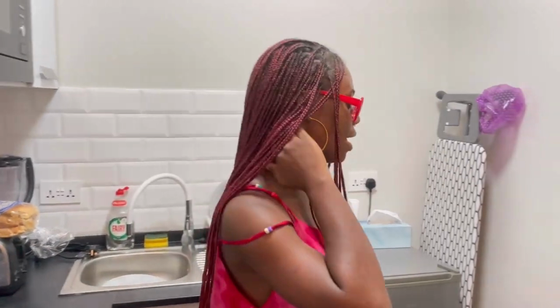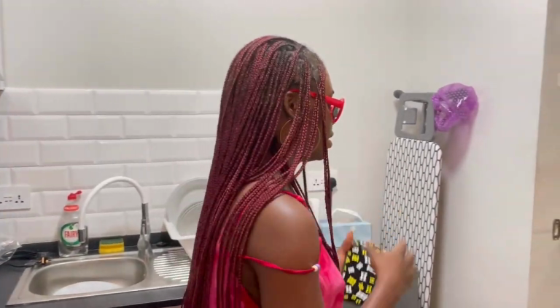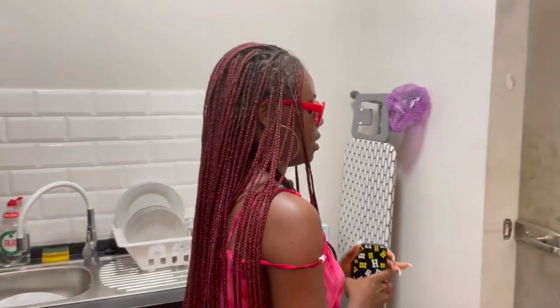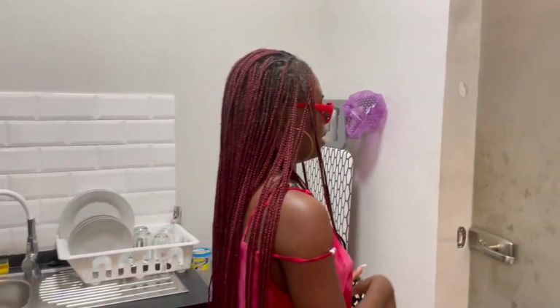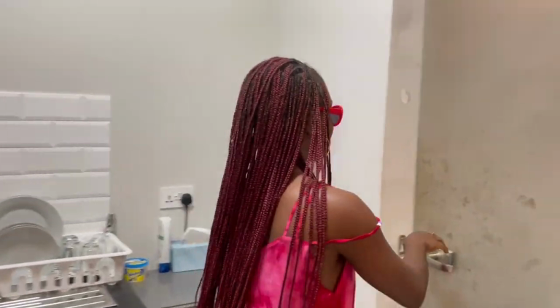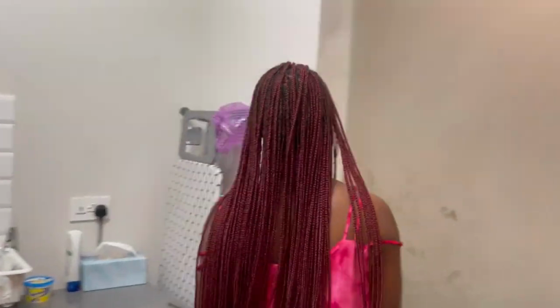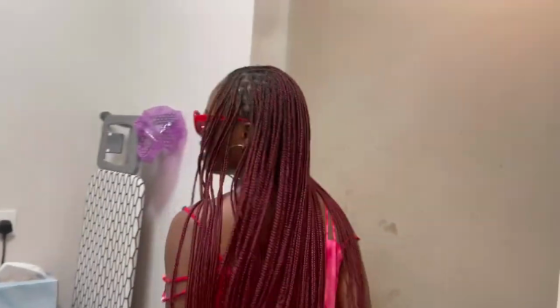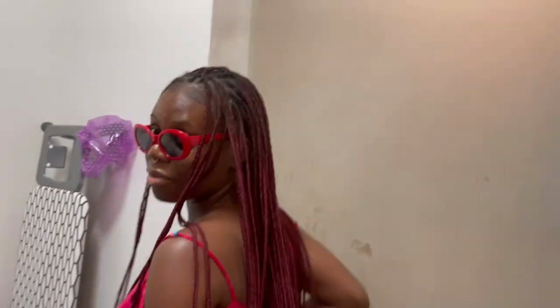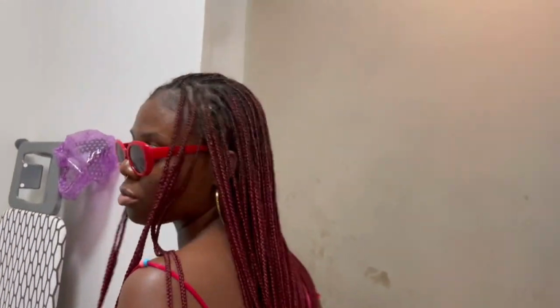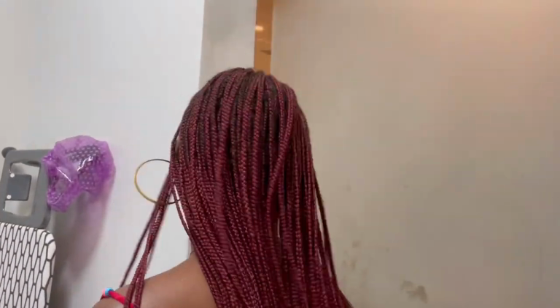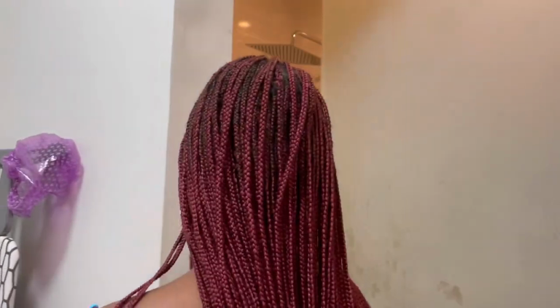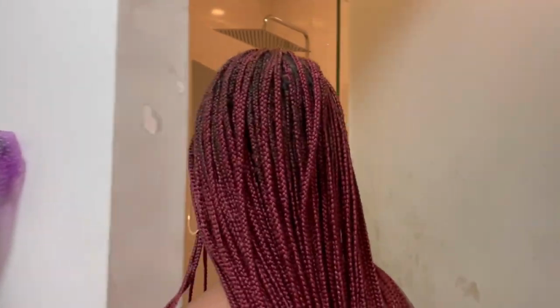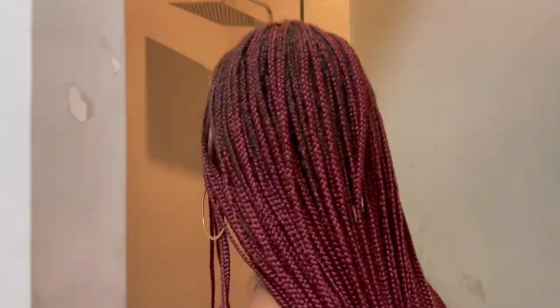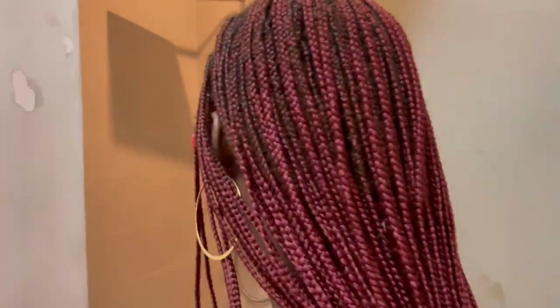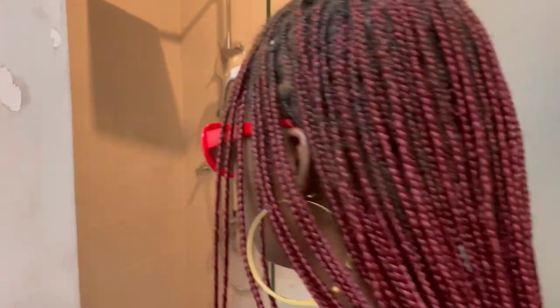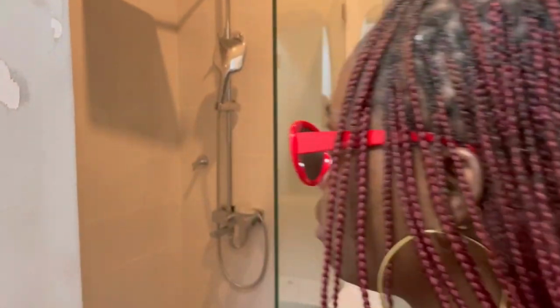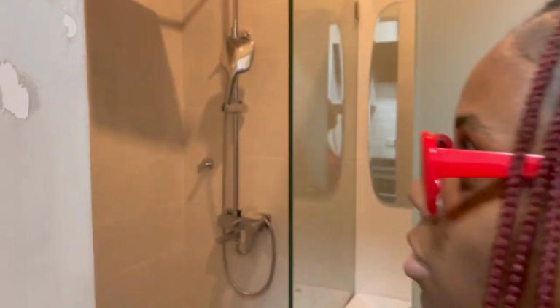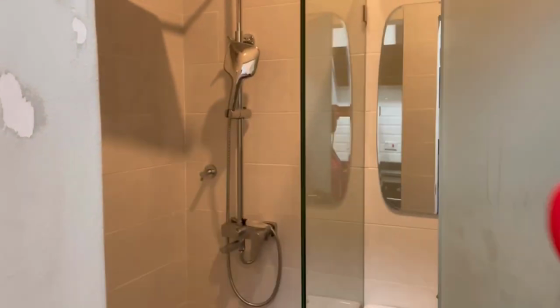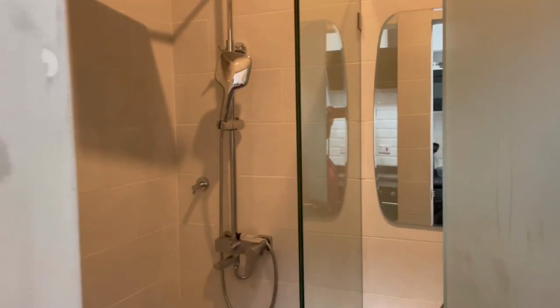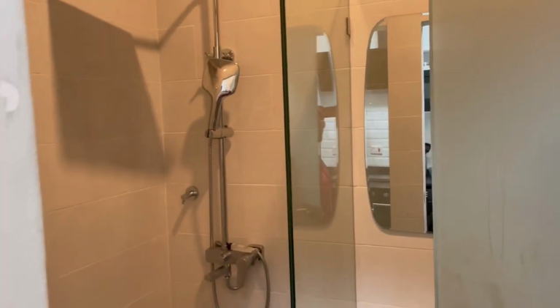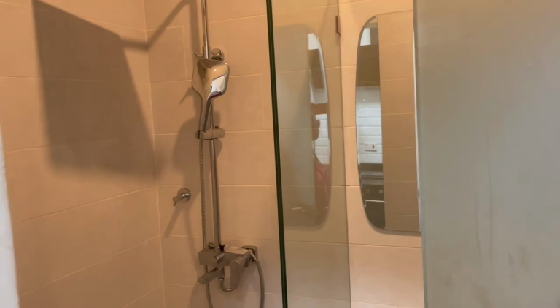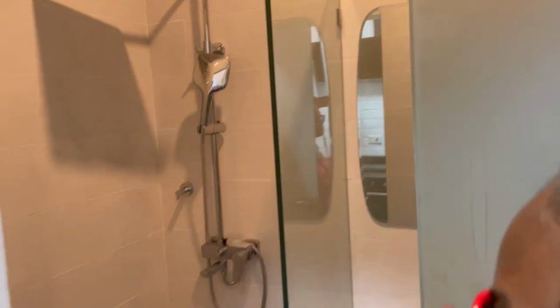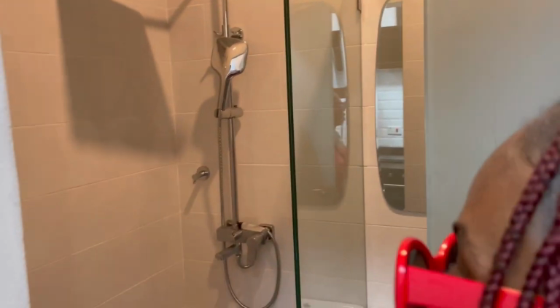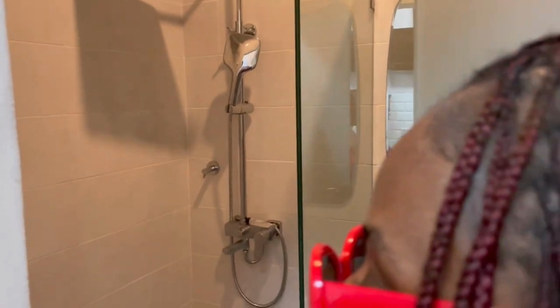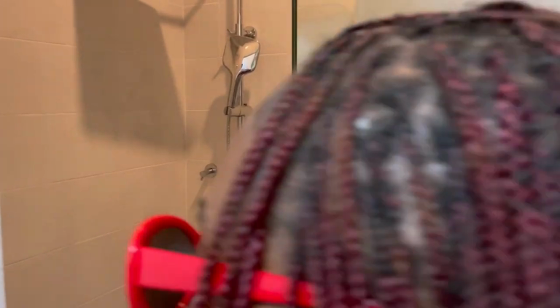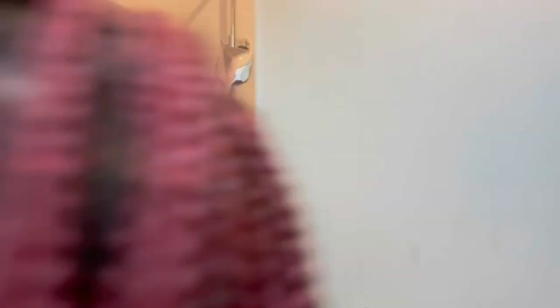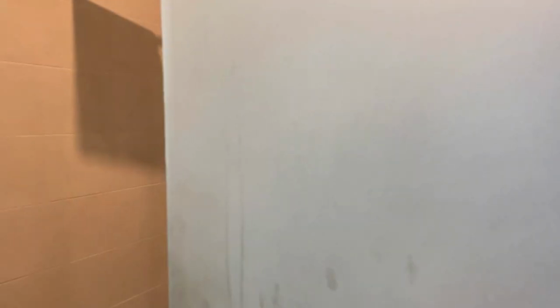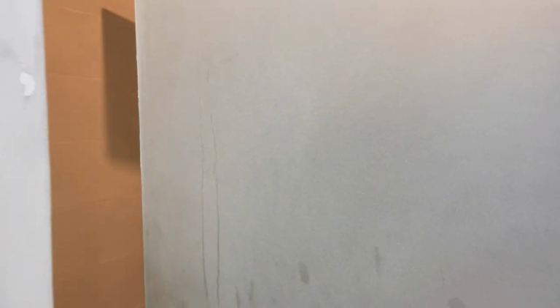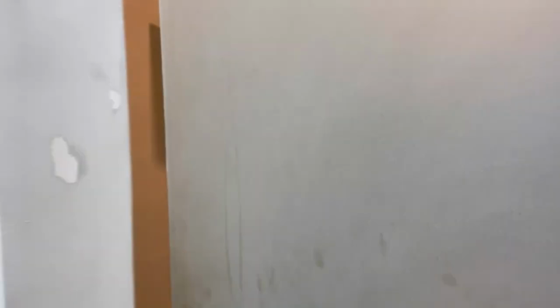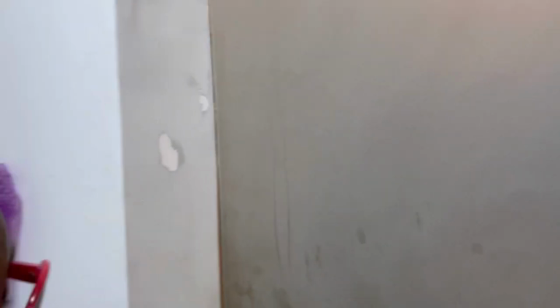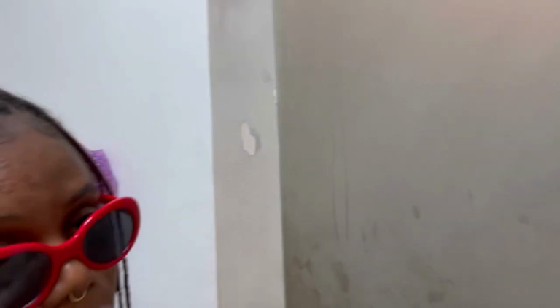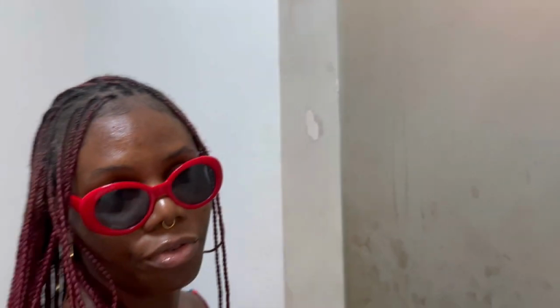And this is the bathroom — very small. You literally have just the shower, and you can't even open the door fully.